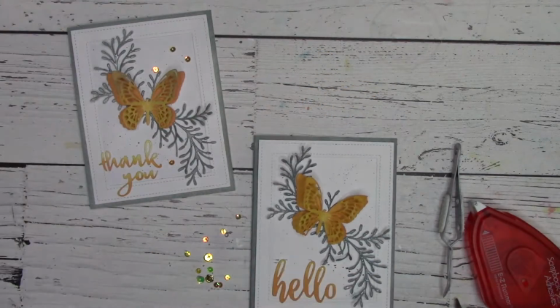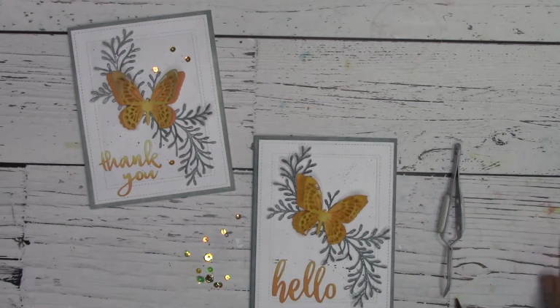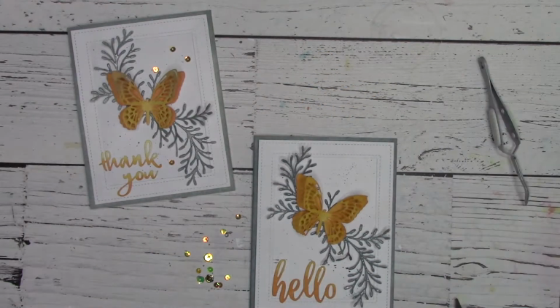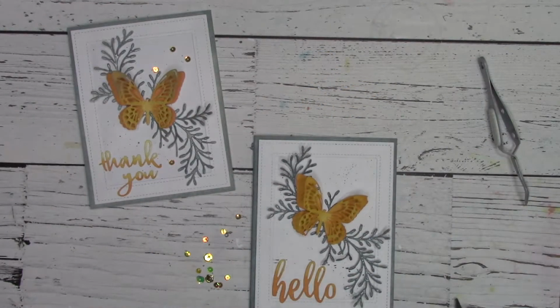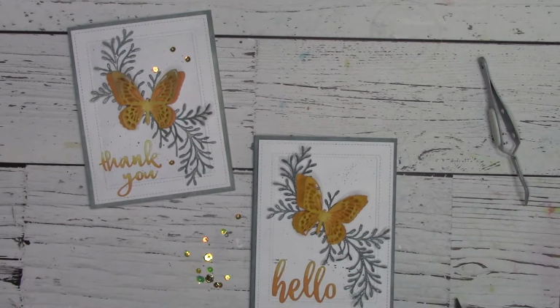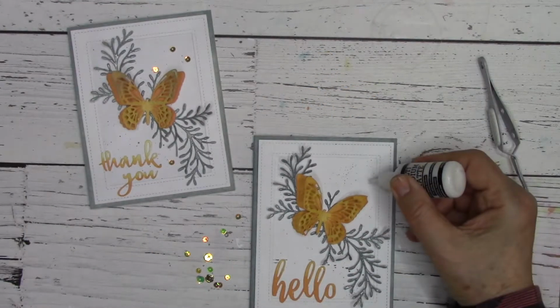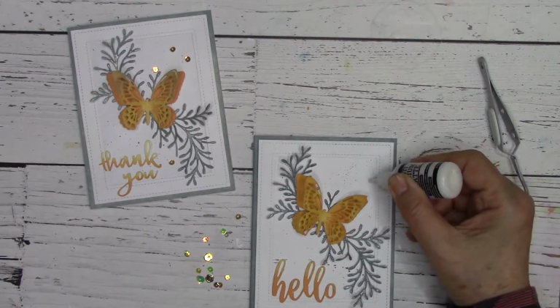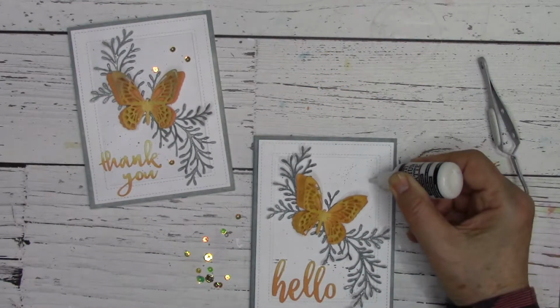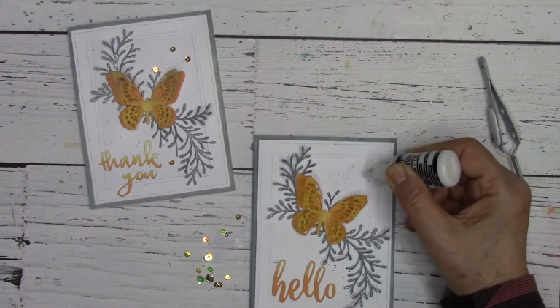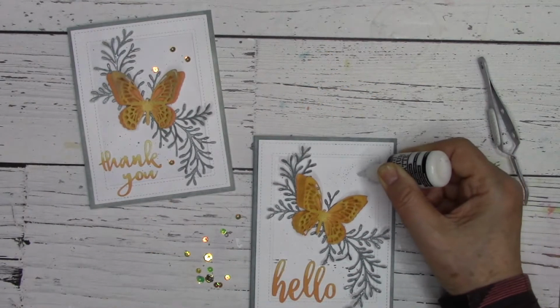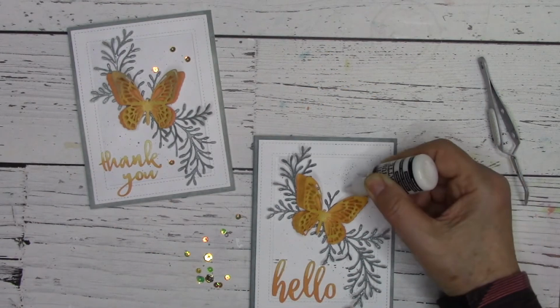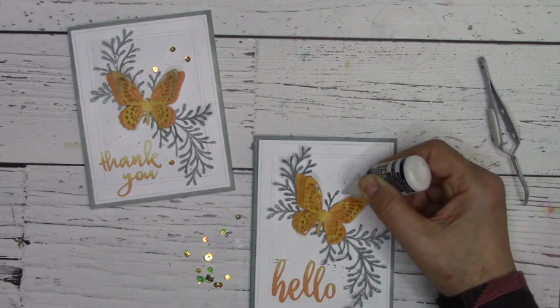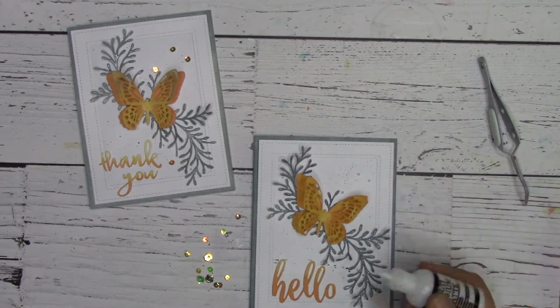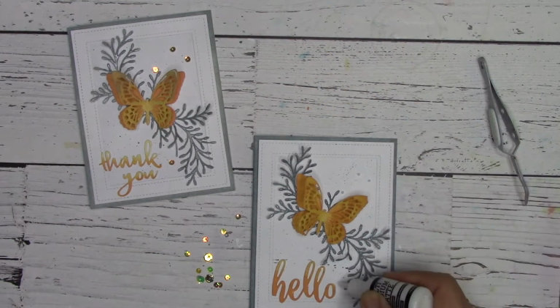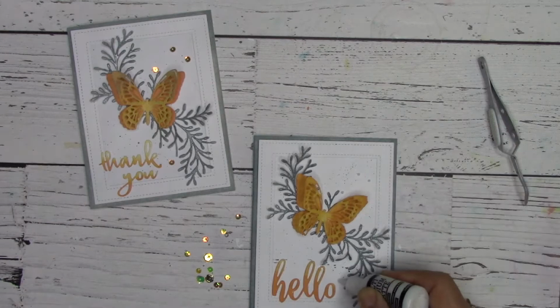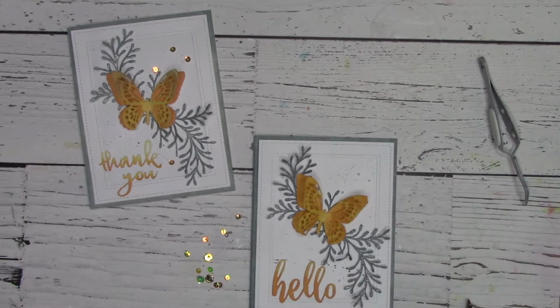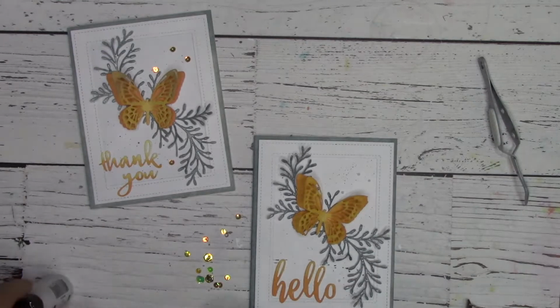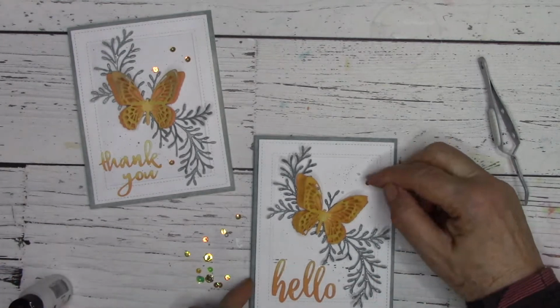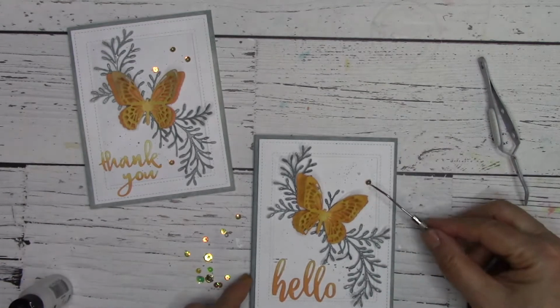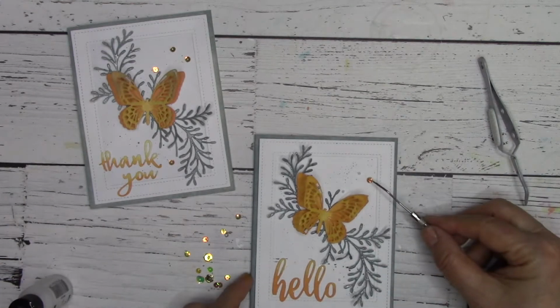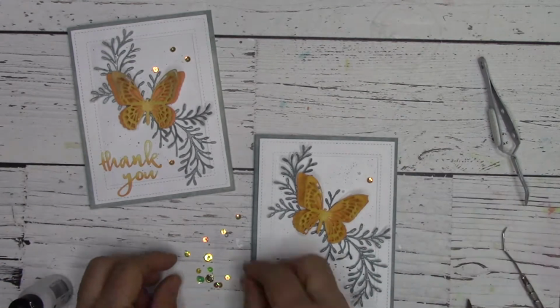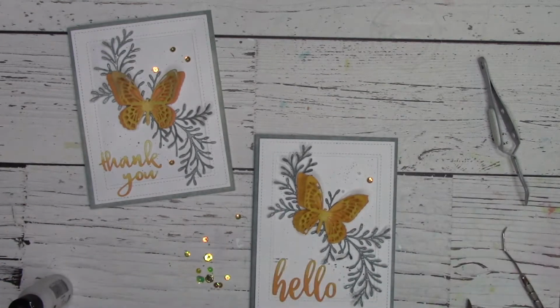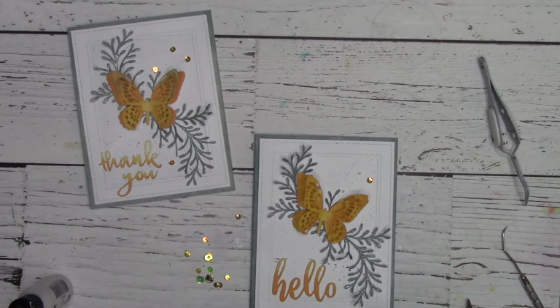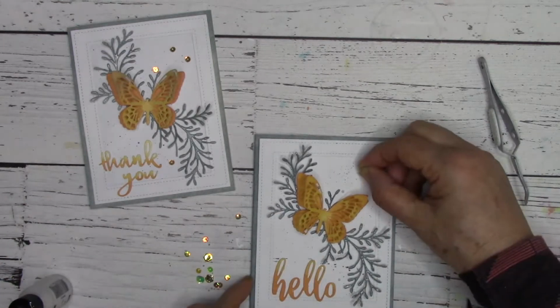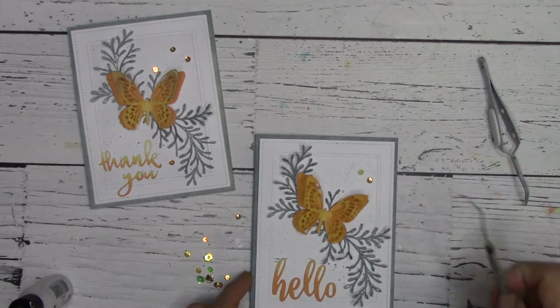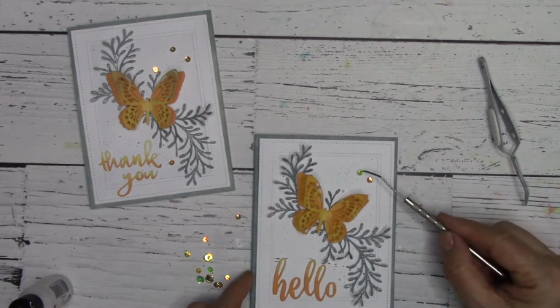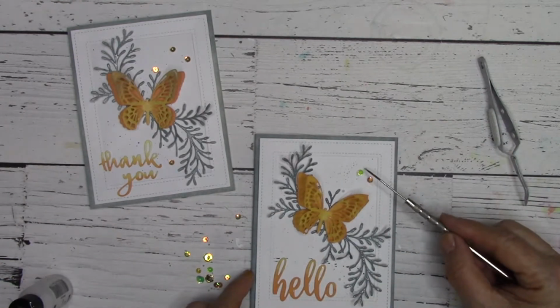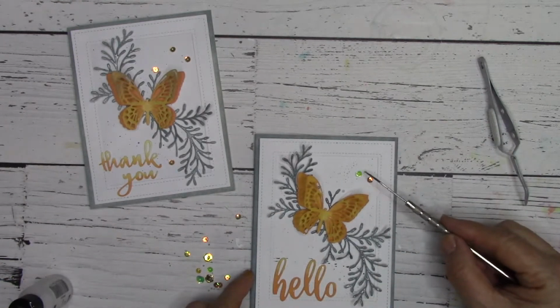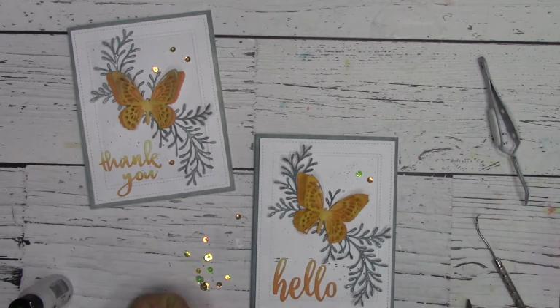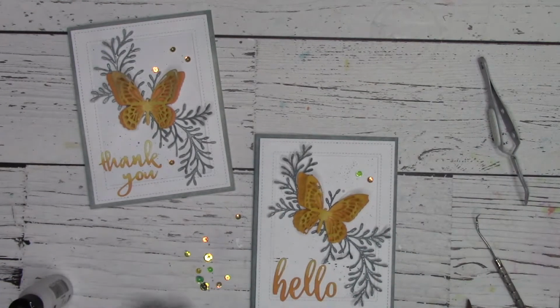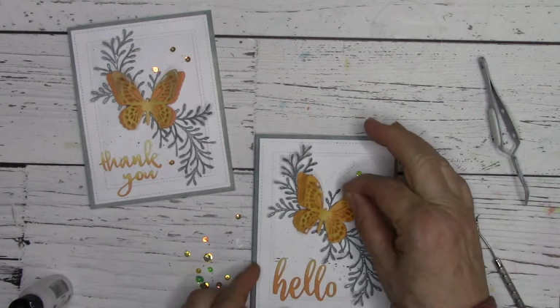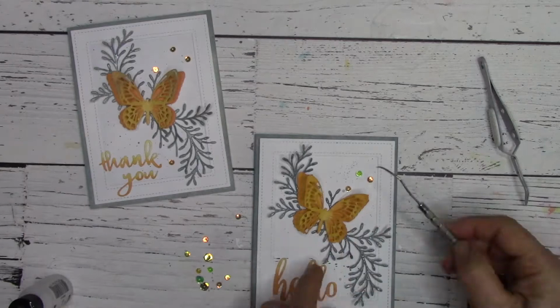For an added touch, you'll notice that I used a Wink of Stella just on the butterfly to give it a bit of sparkle. Now I'm going to add a few sequins, just to make my look complete.